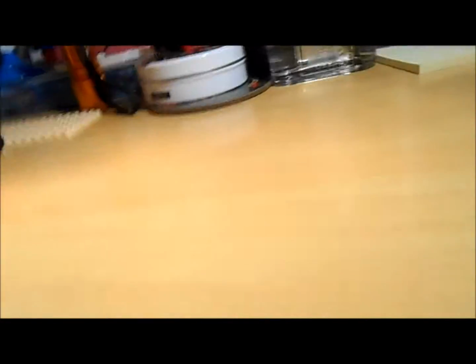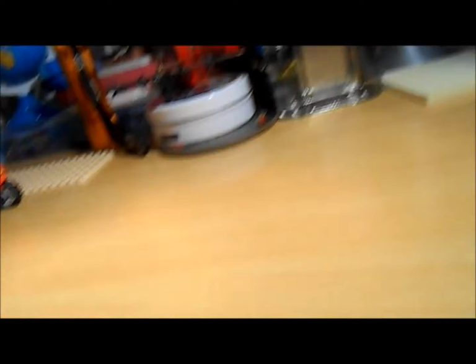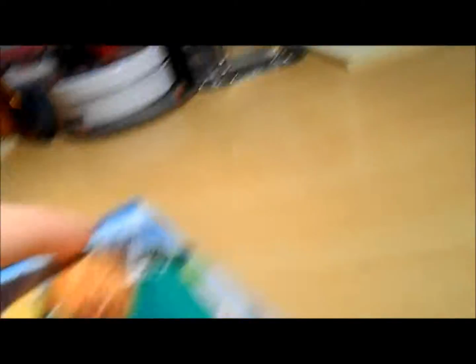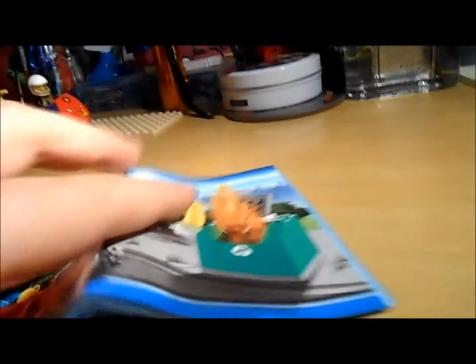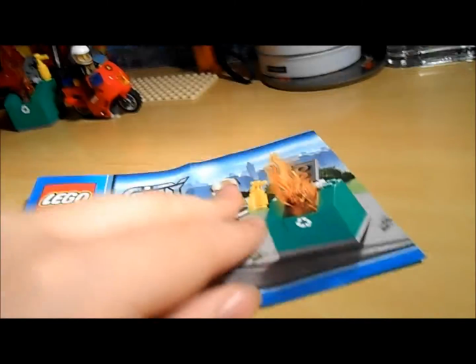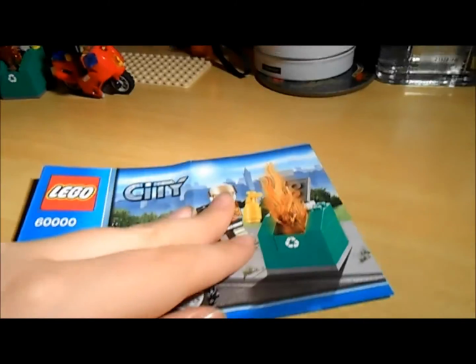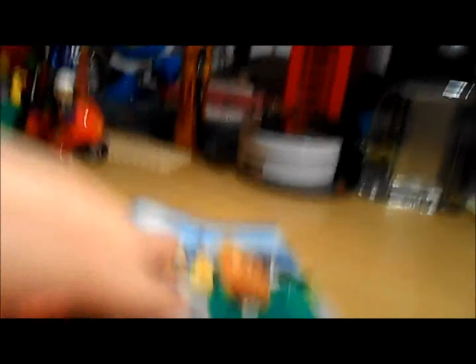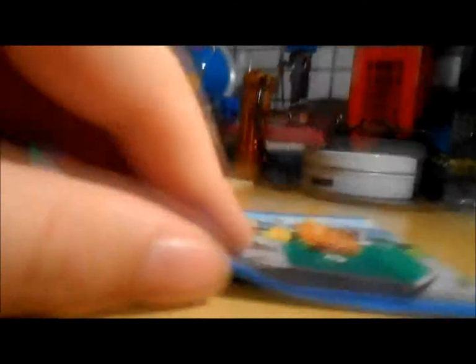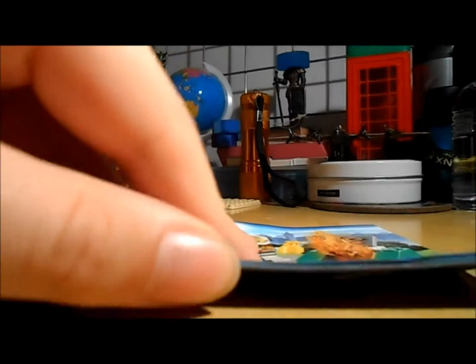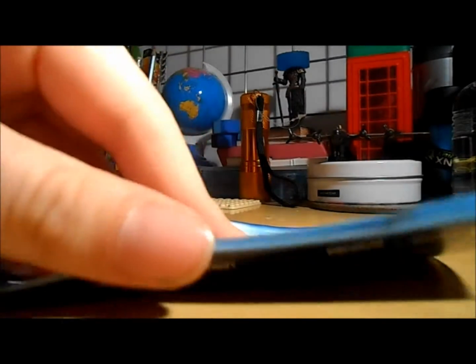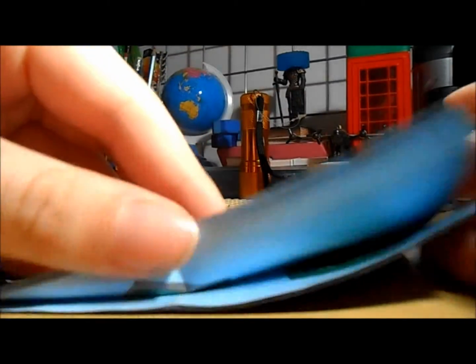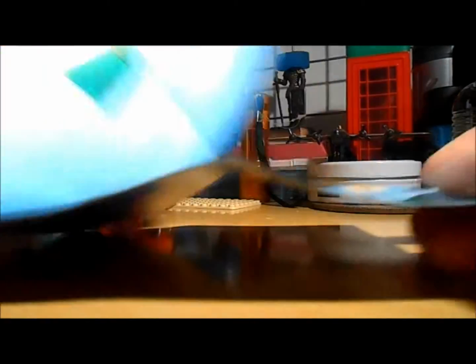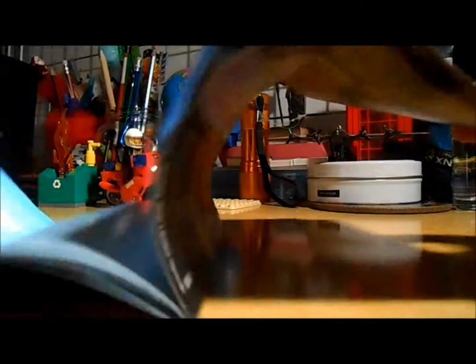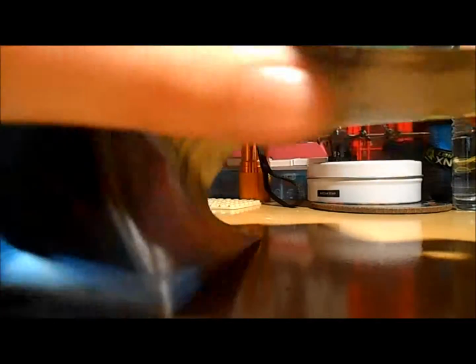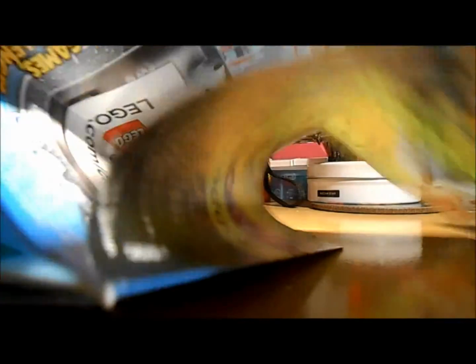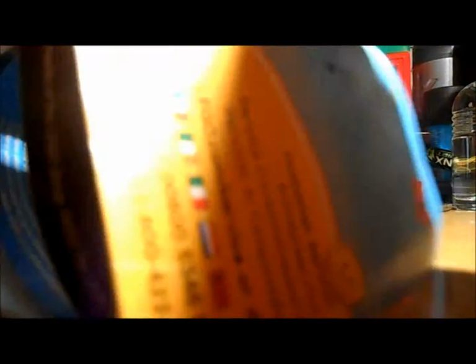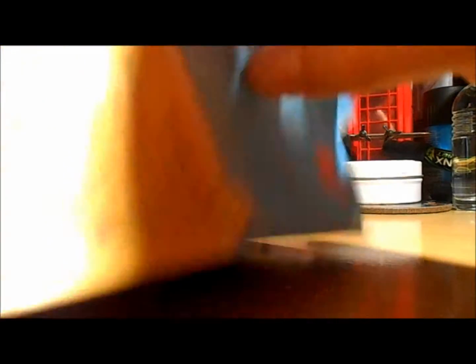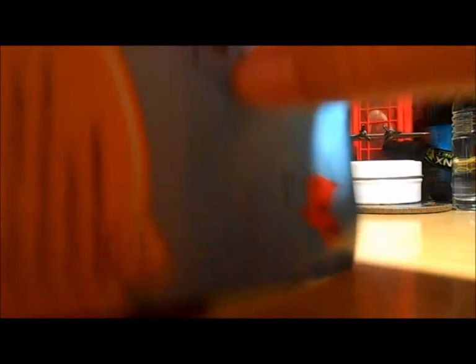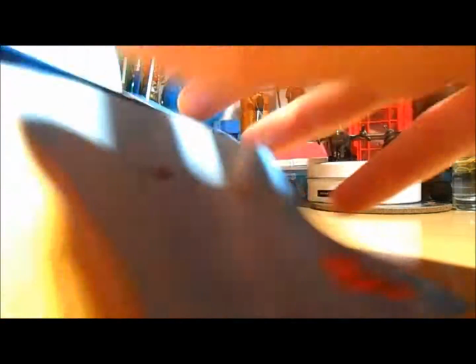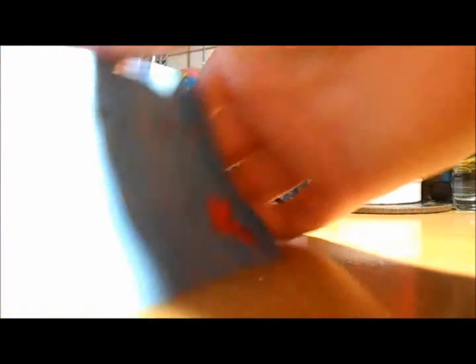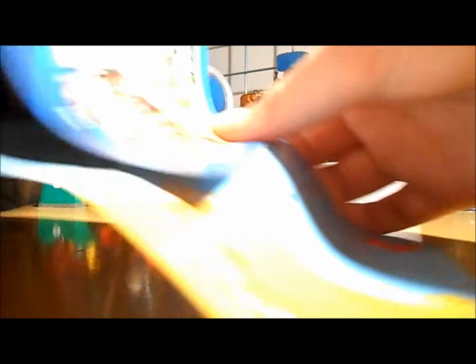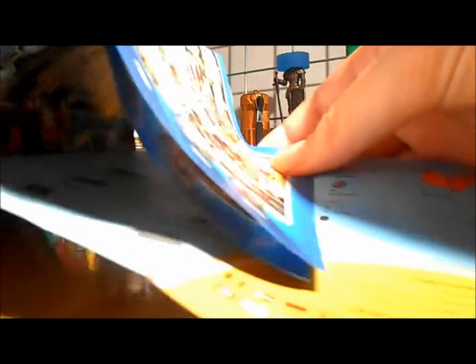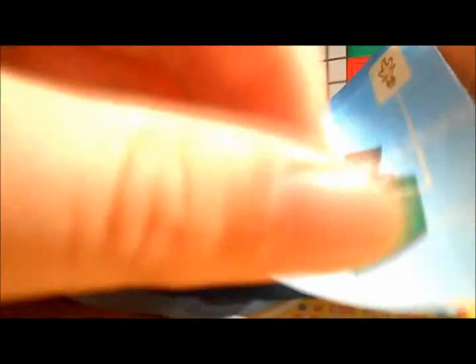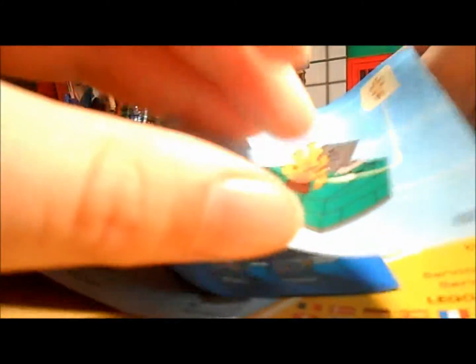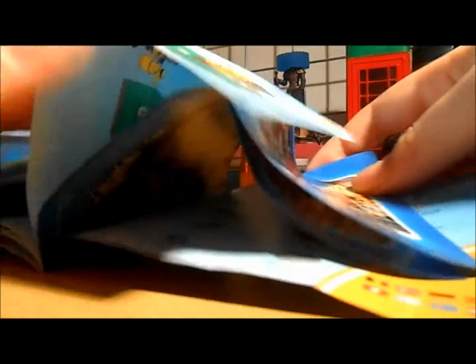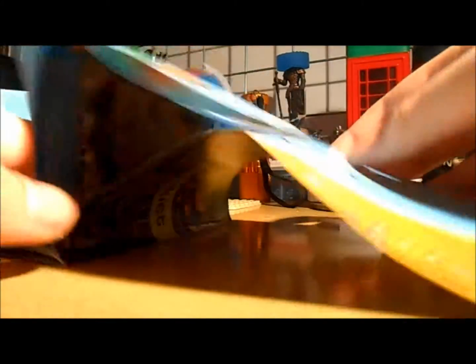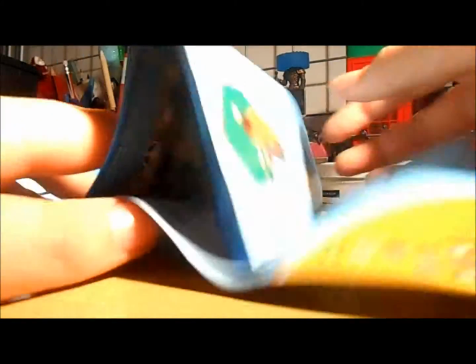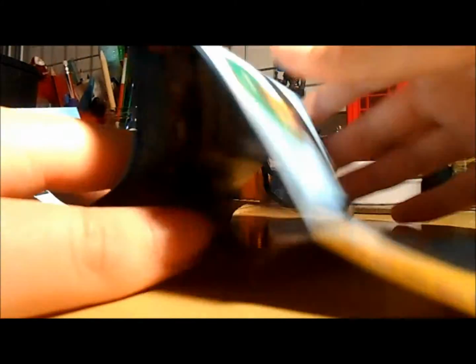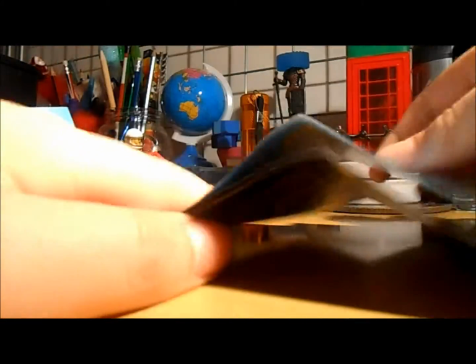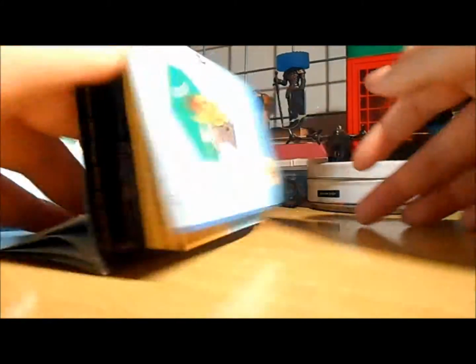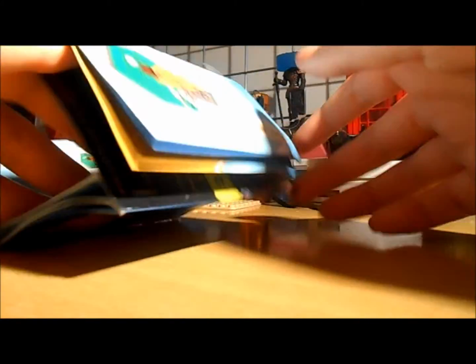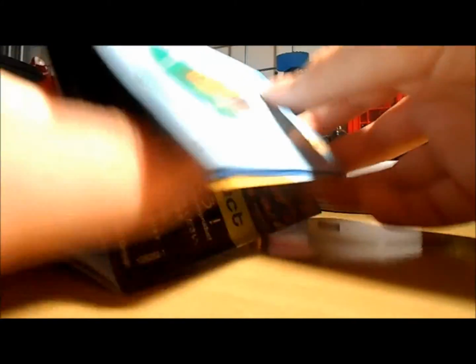Here's the instruction booklet — very small, very thin. There are 13 pages of building instructions, so this set will literally take you no time to build at all.